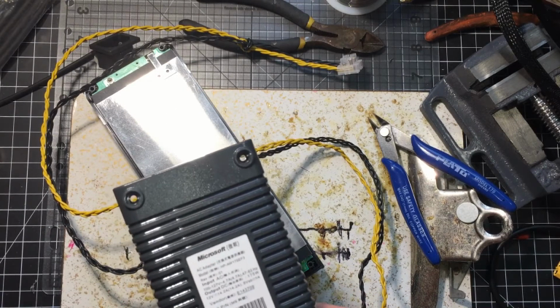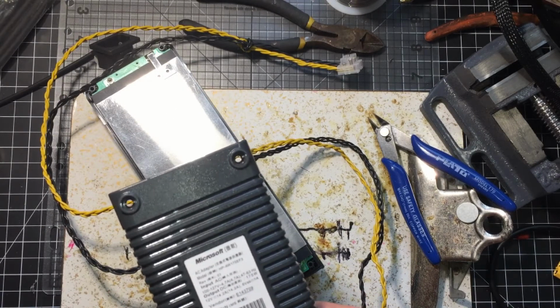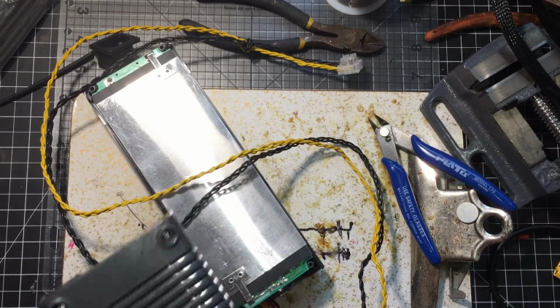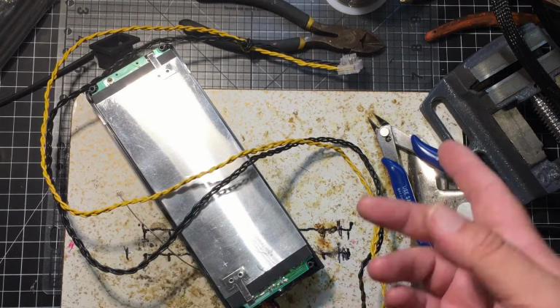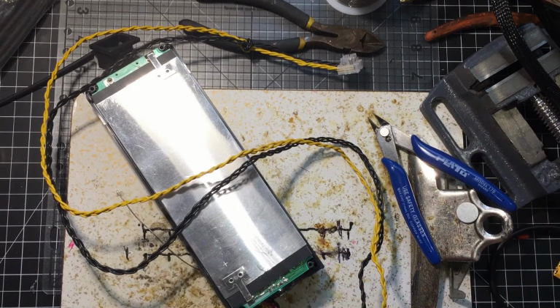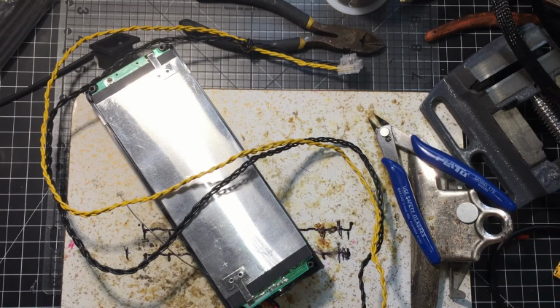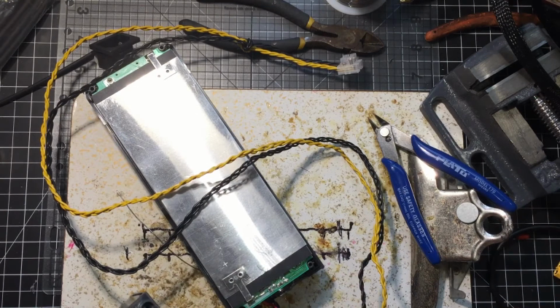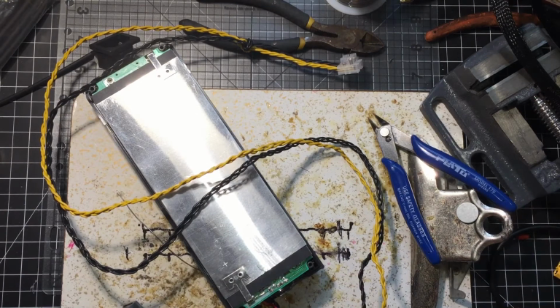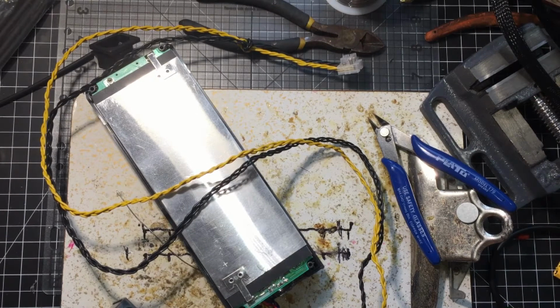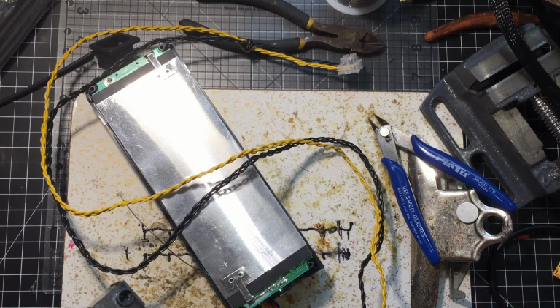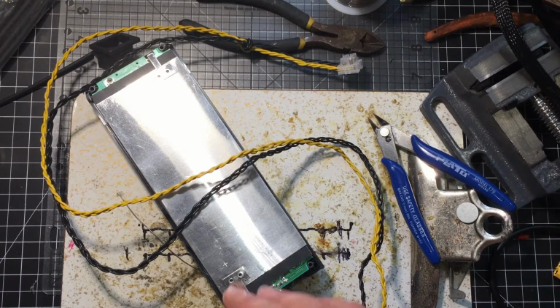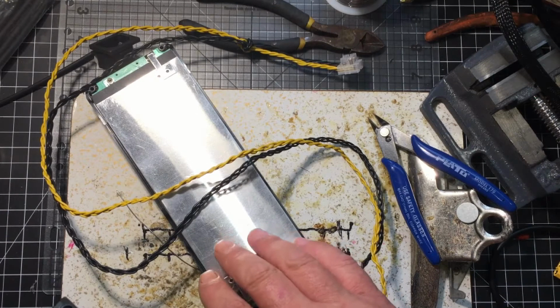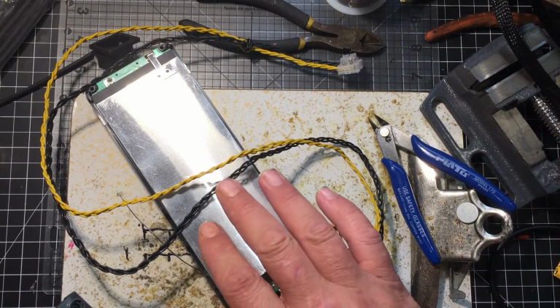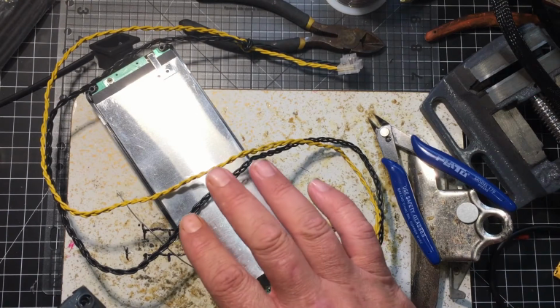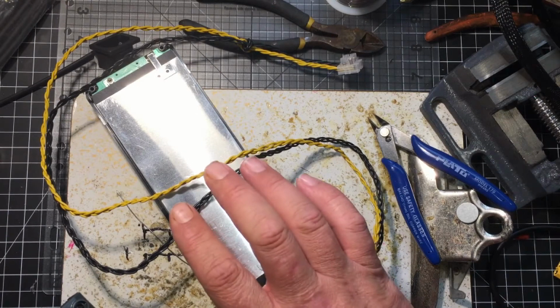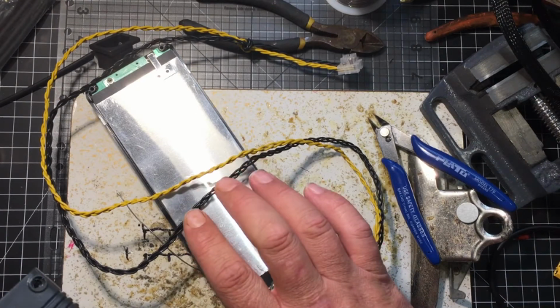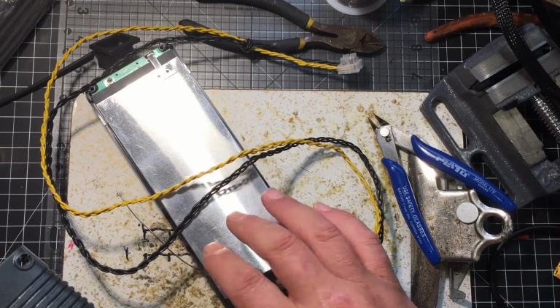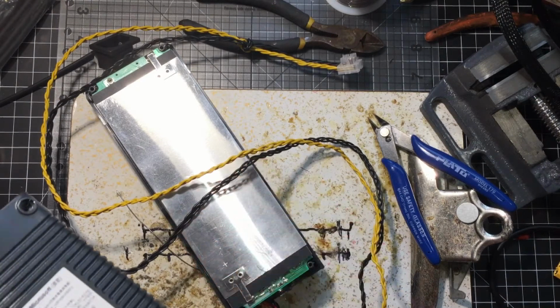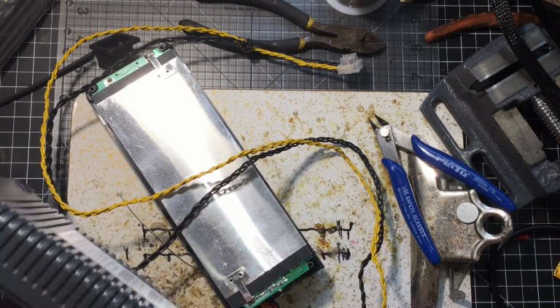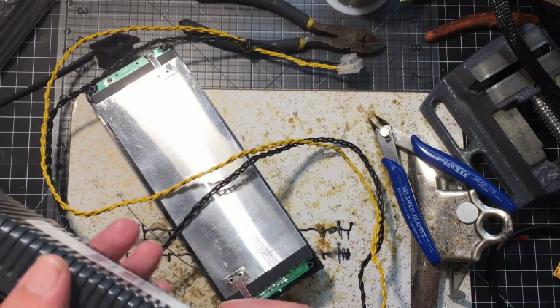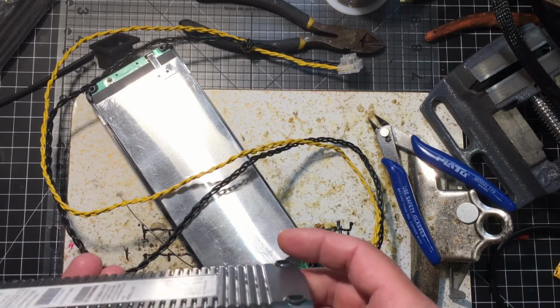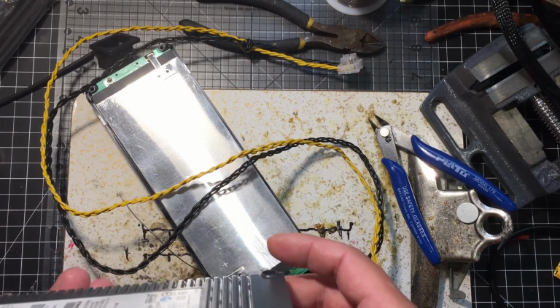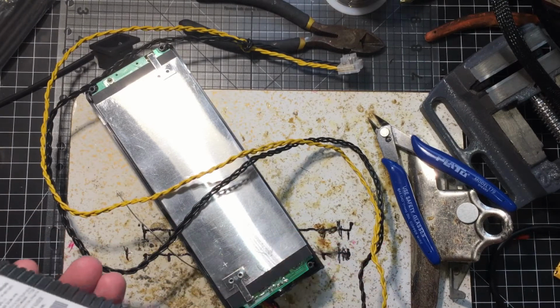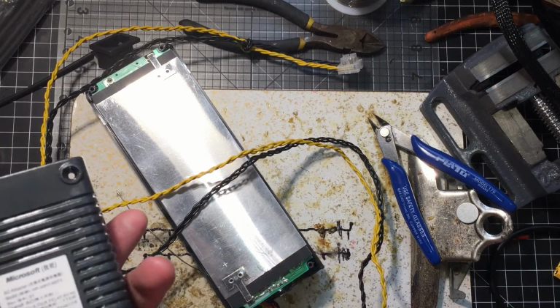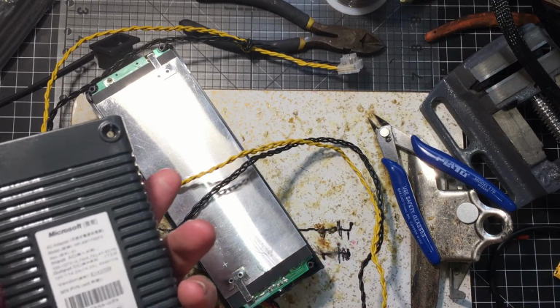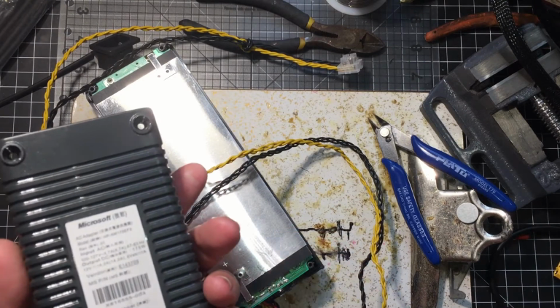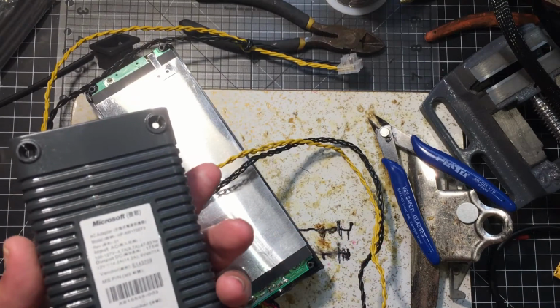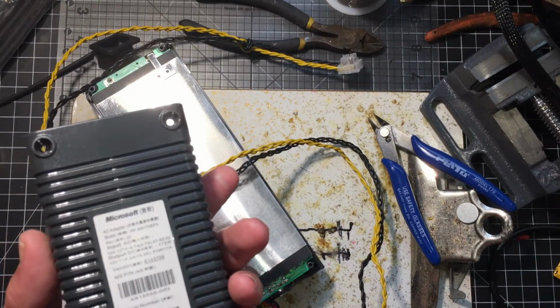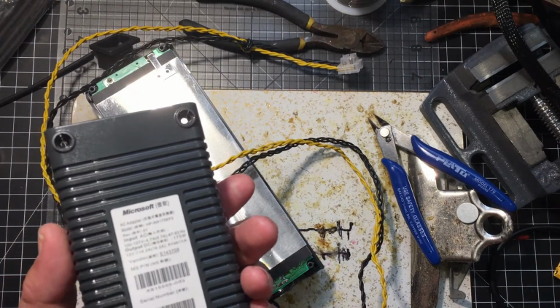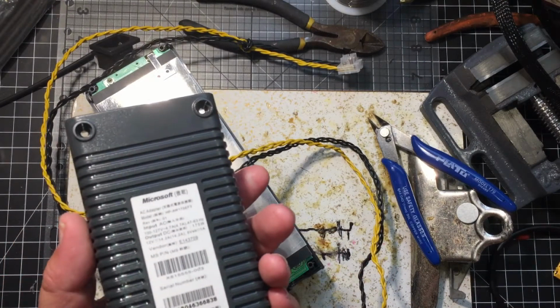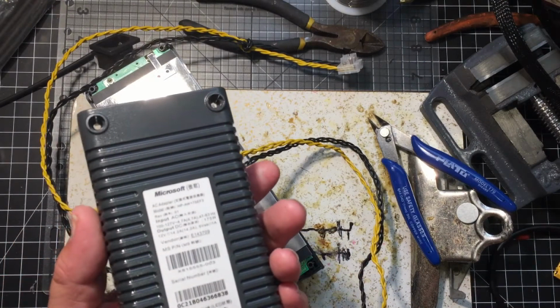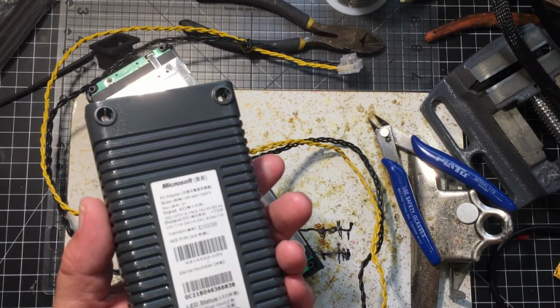Here's the video of me taking it apart and testing, and then after that I'll go directly into building this. After I'm done, I'll be right back and we'll do some quick testing.